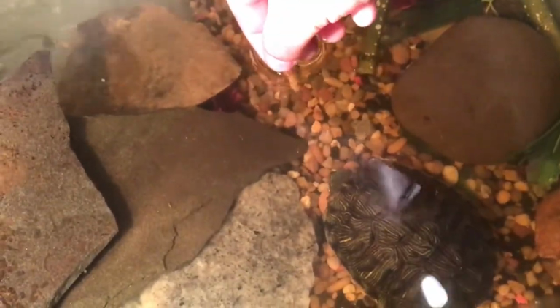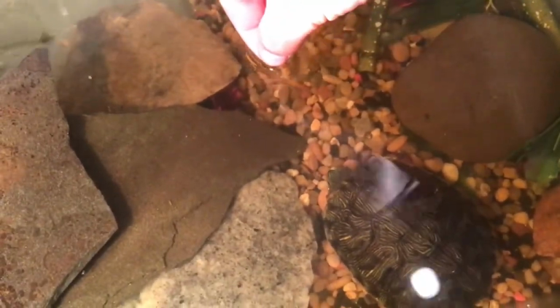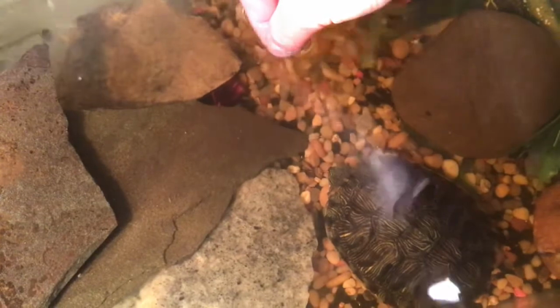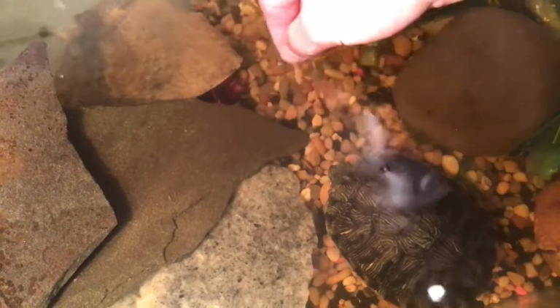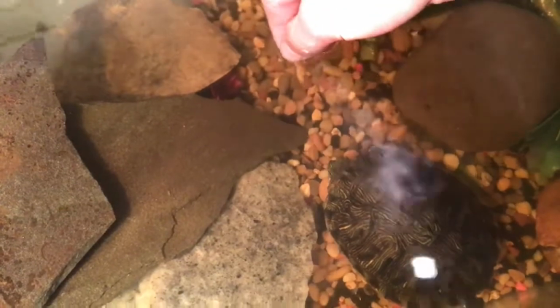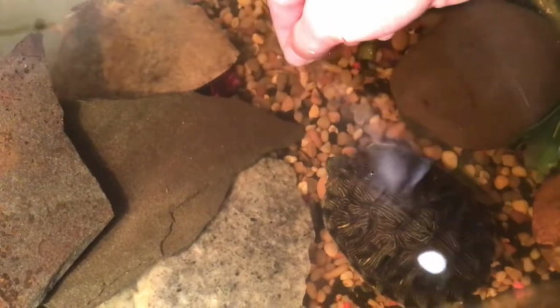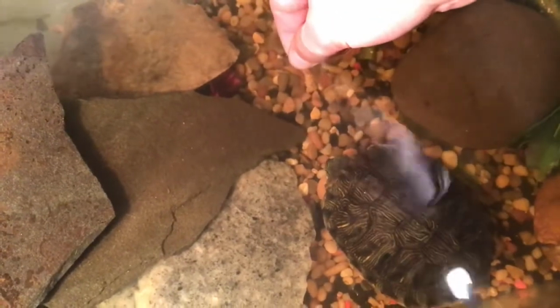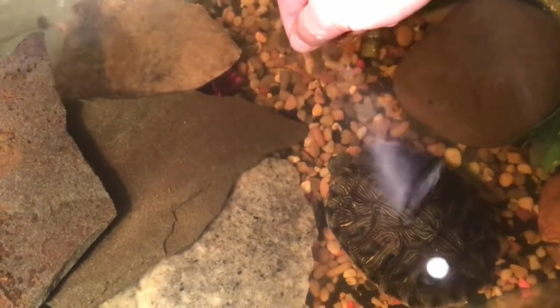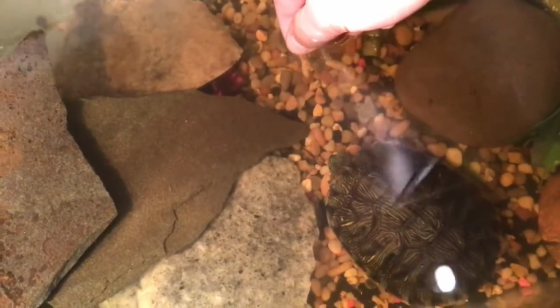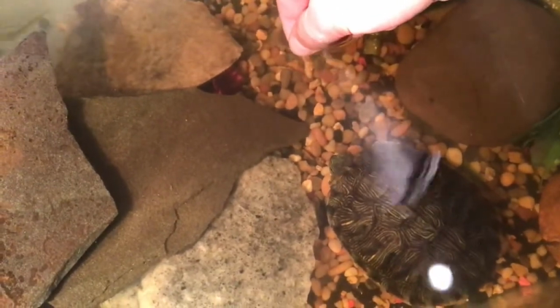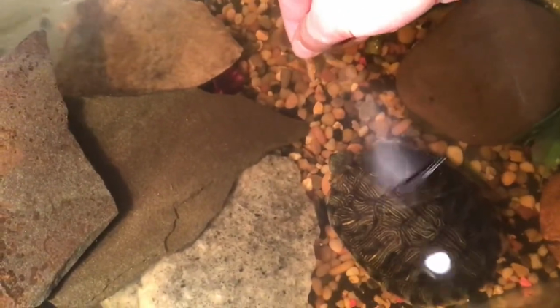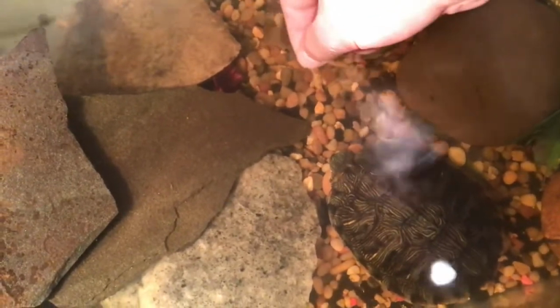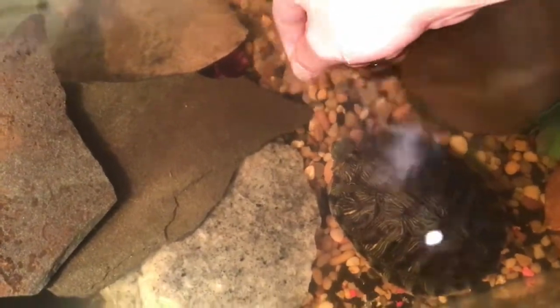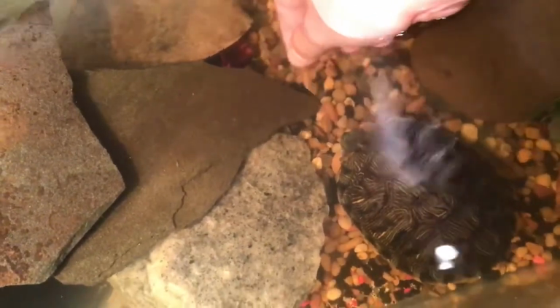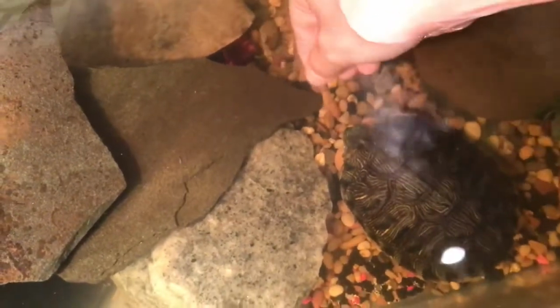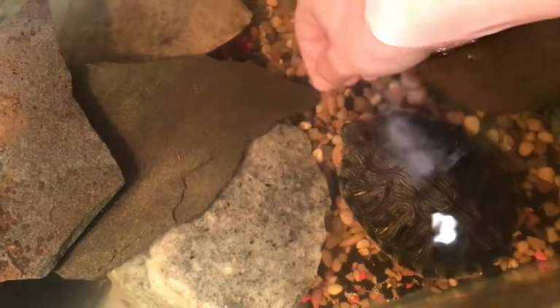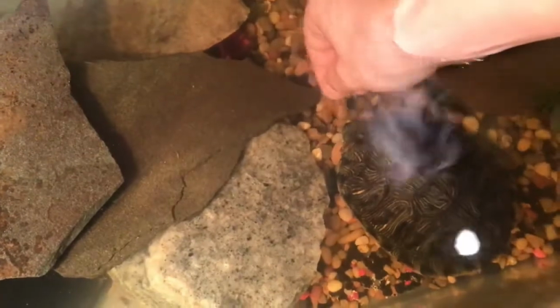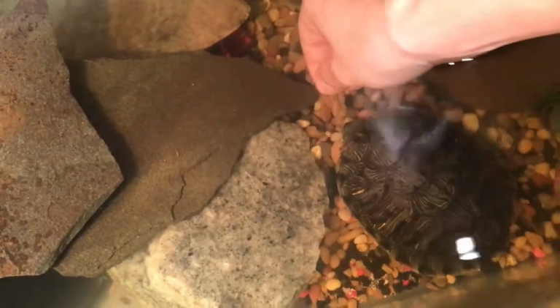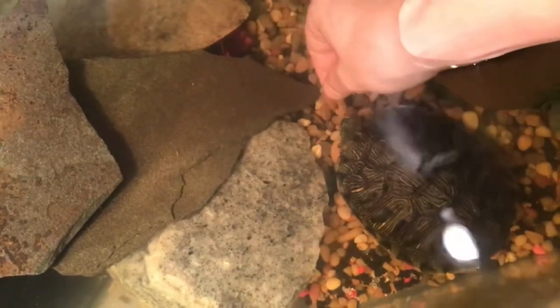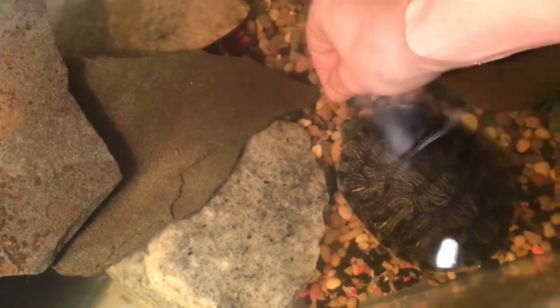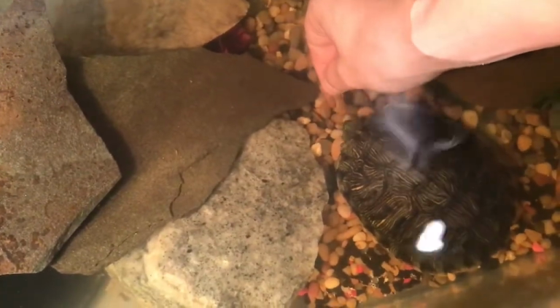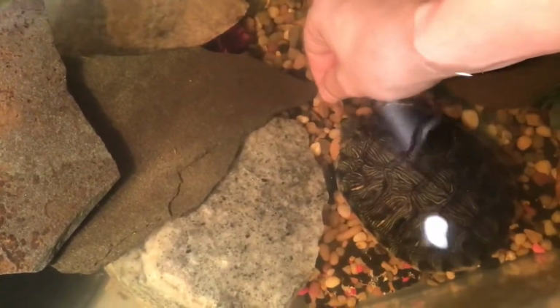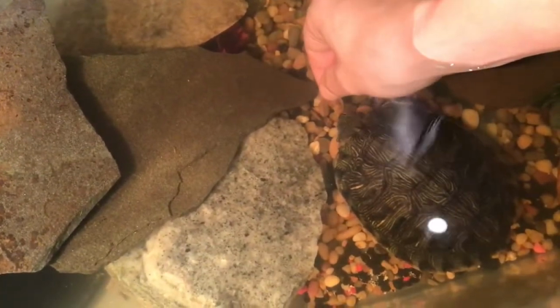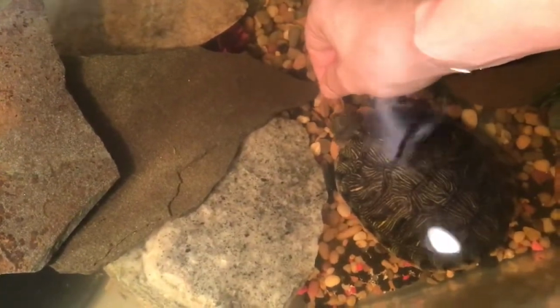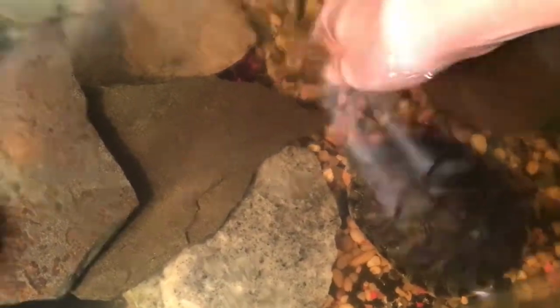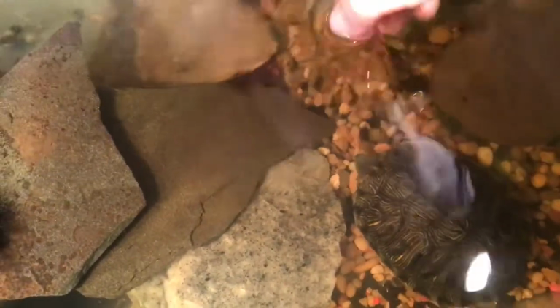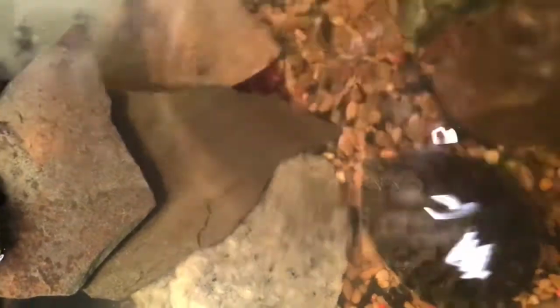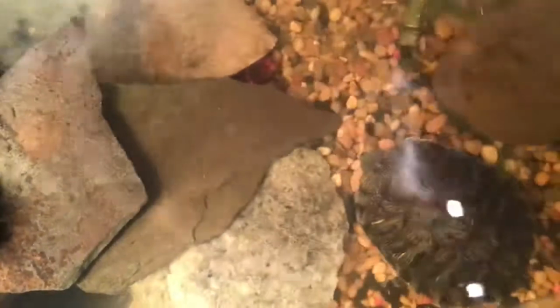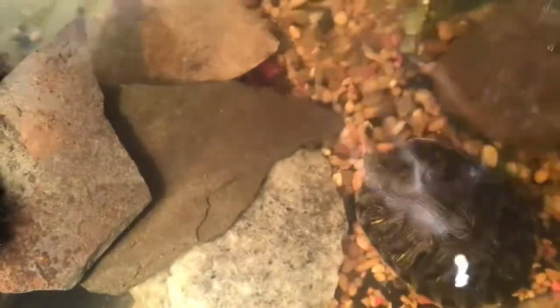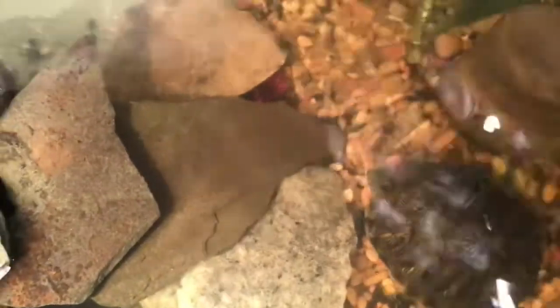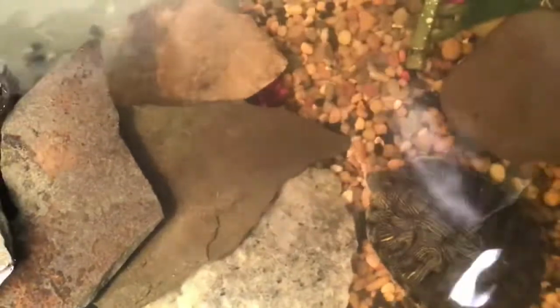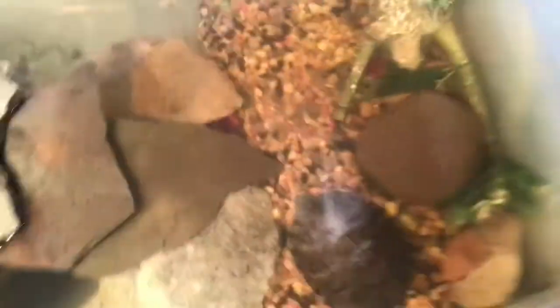Come here, baby. You might not be hungry. Oh, I got it. I got it, guys!